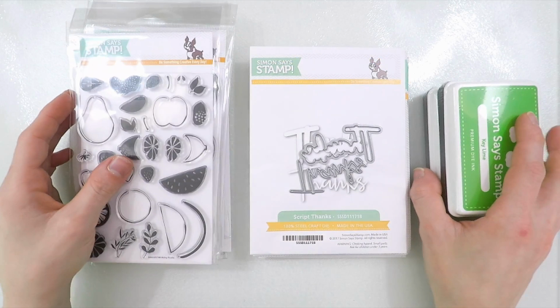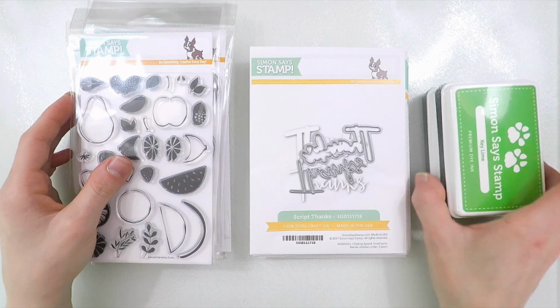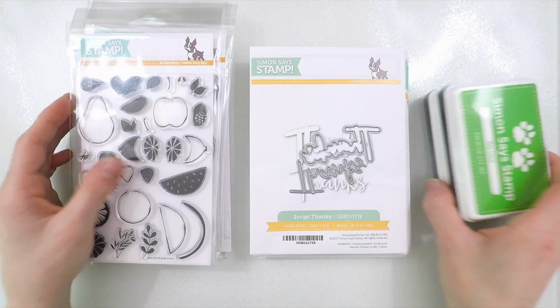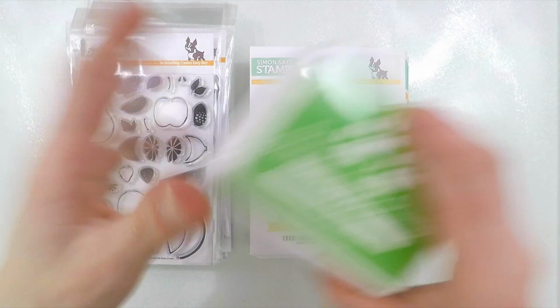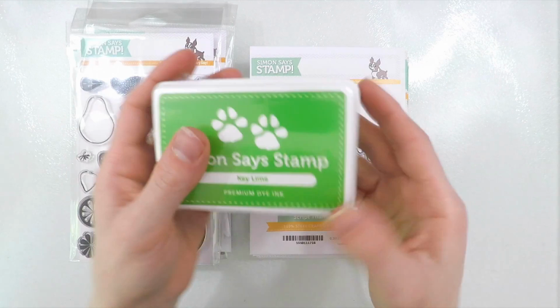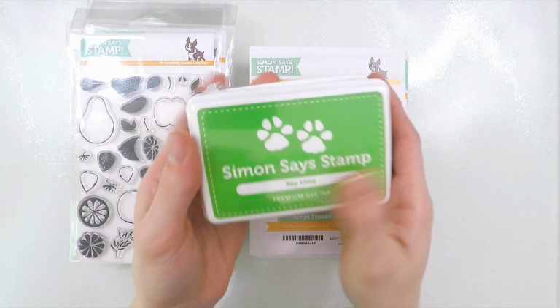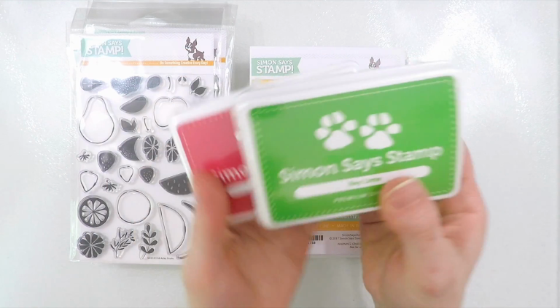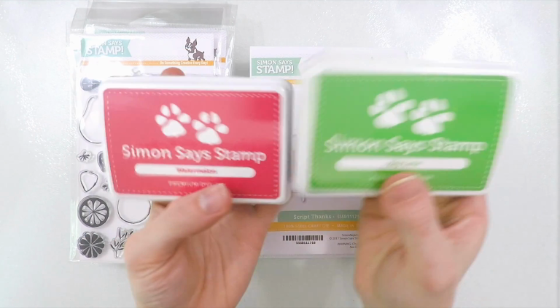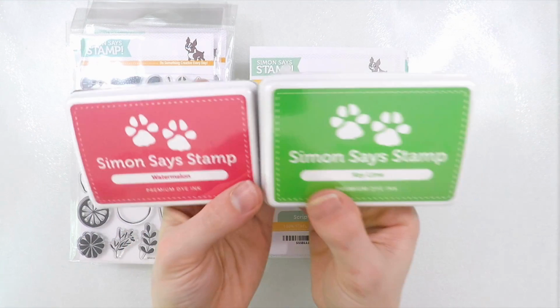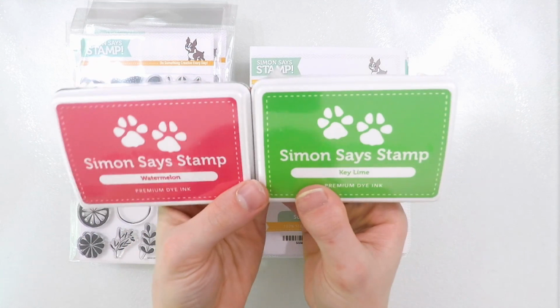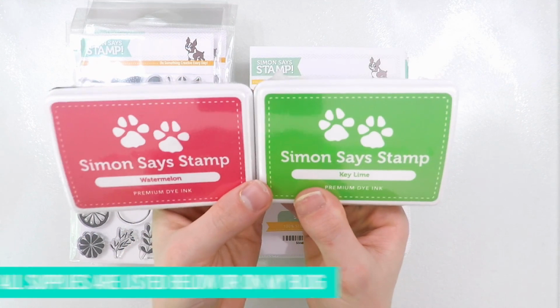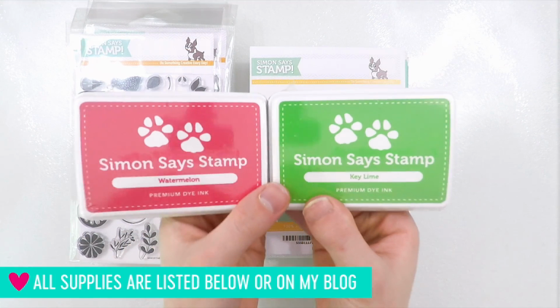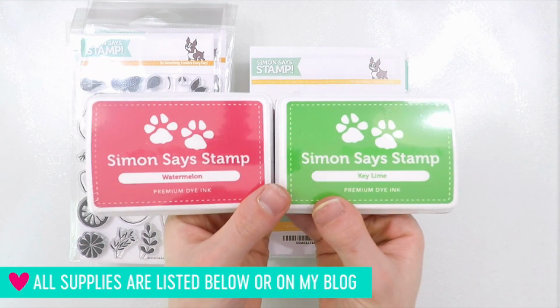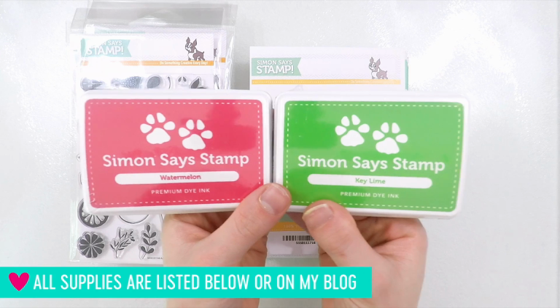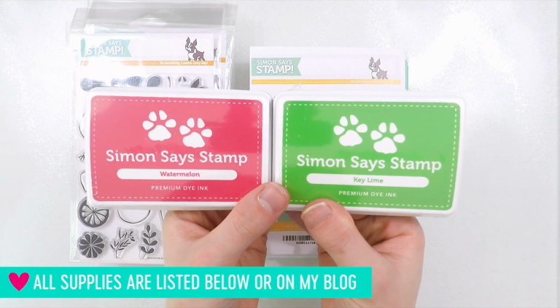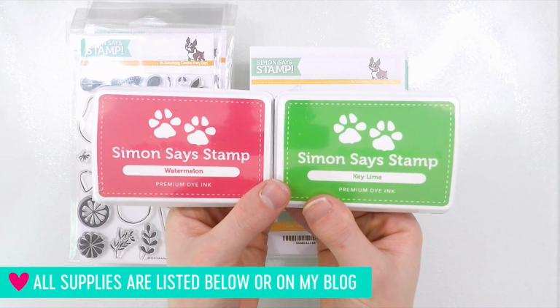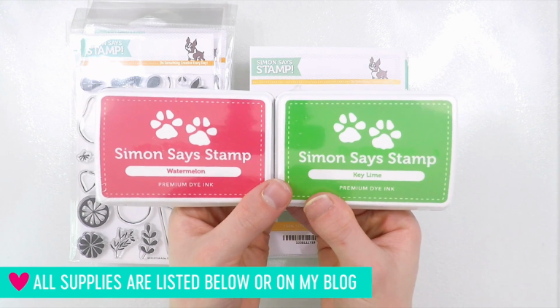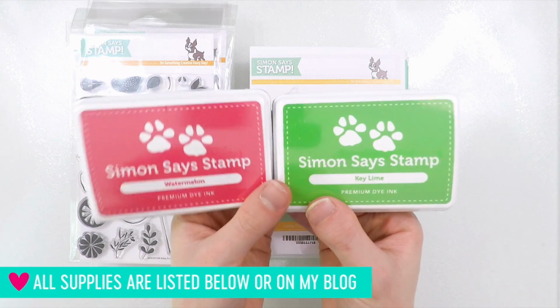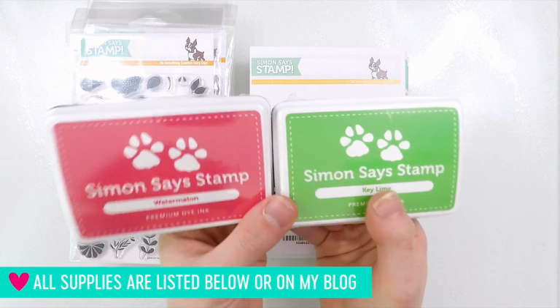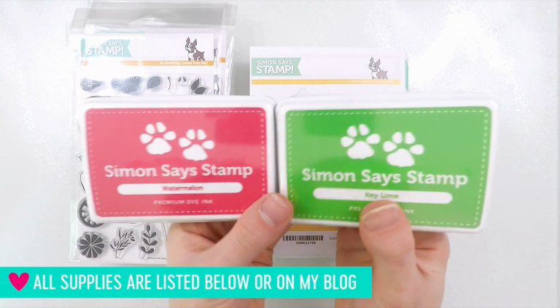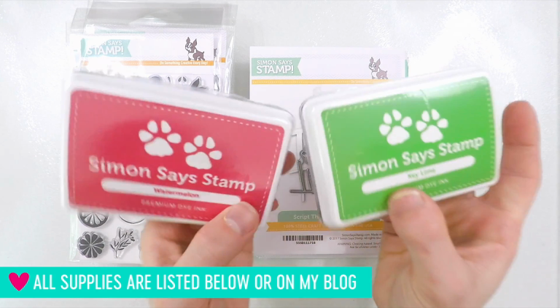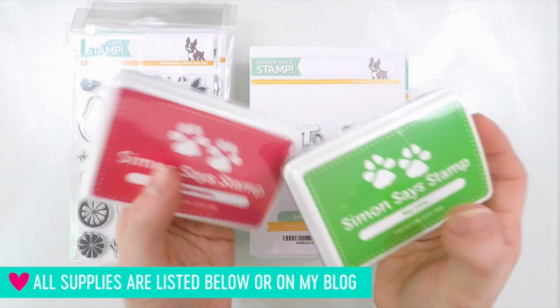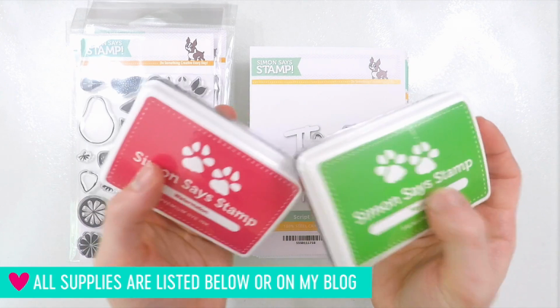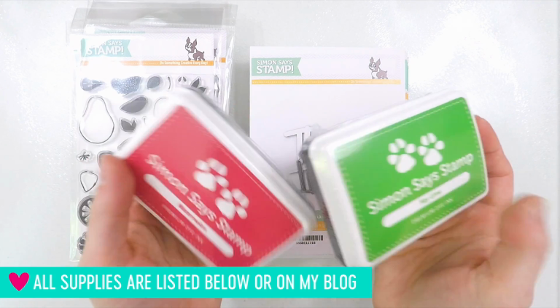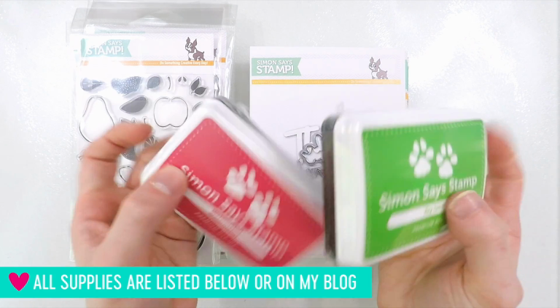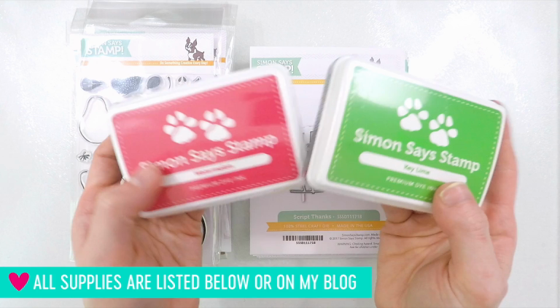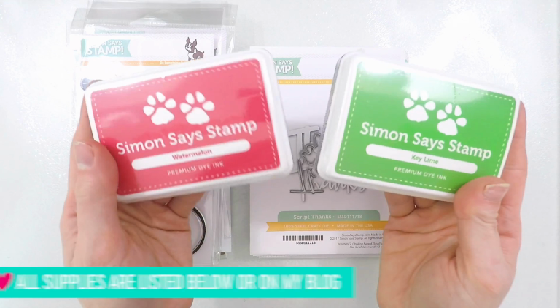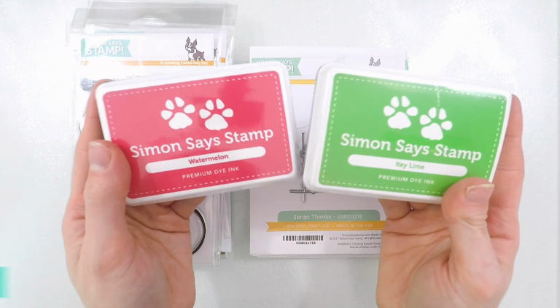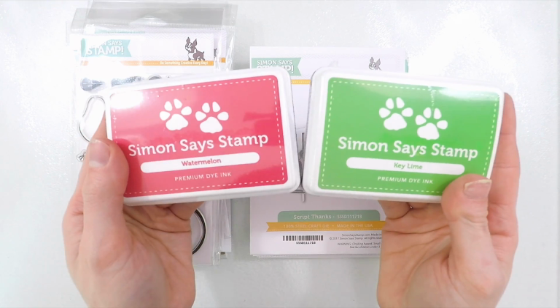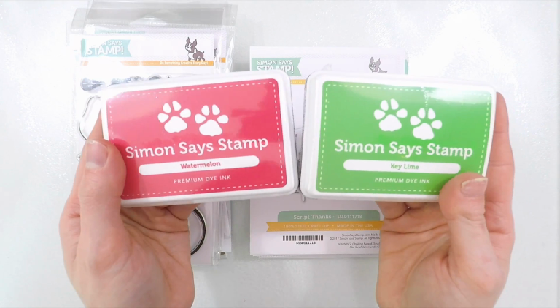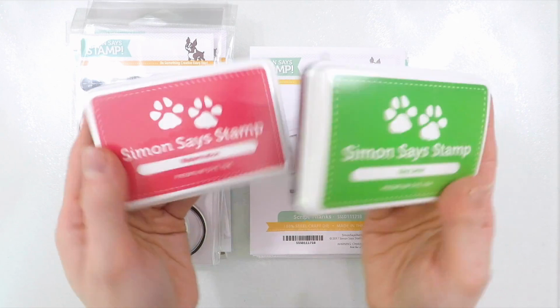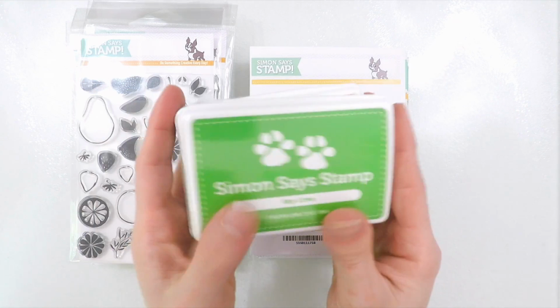To get started, I've got the Watermelon and Key Lime inks. These are inks that Simon released recently that were in mini ink cubes, and now they have them in the full size. So you can get both of those colors, and they're perfect for summer projects.